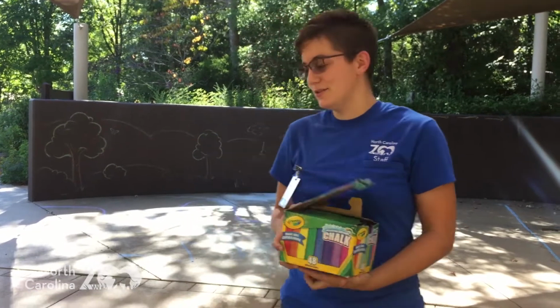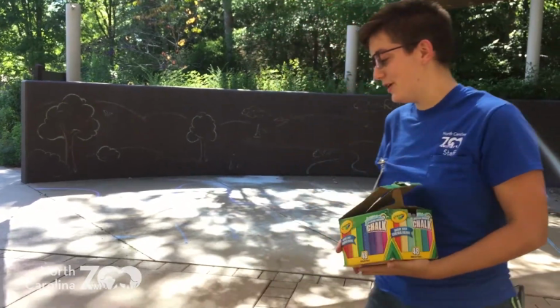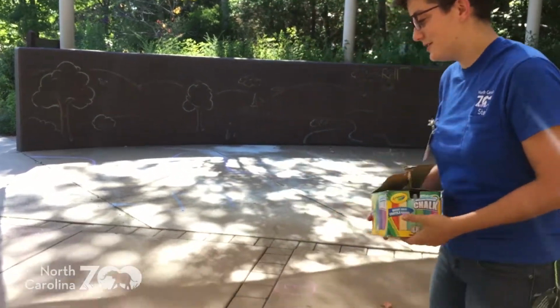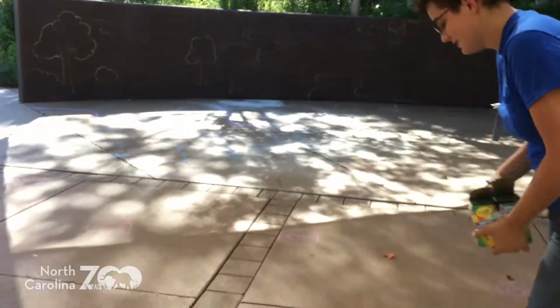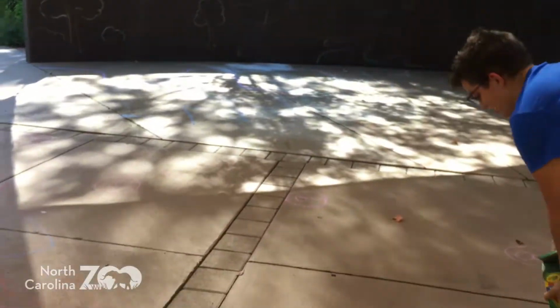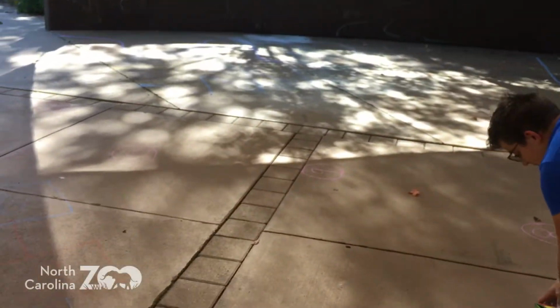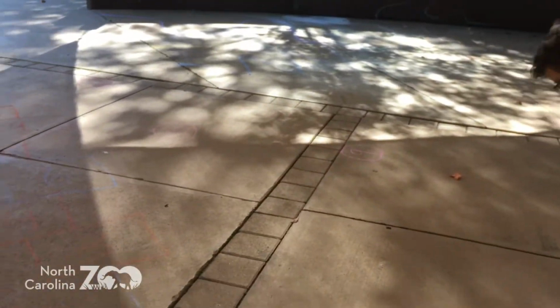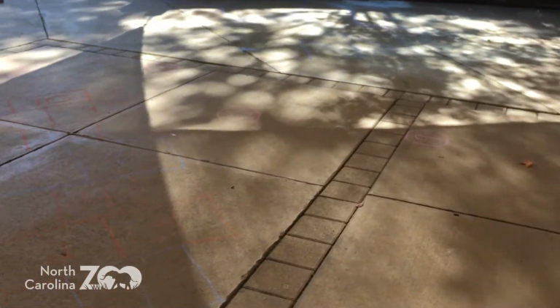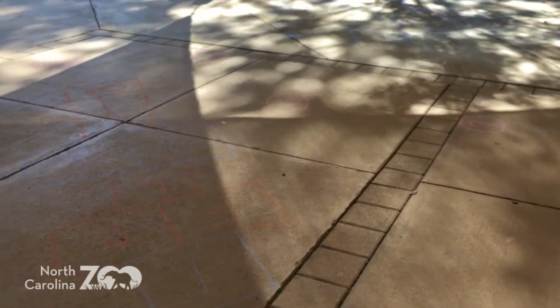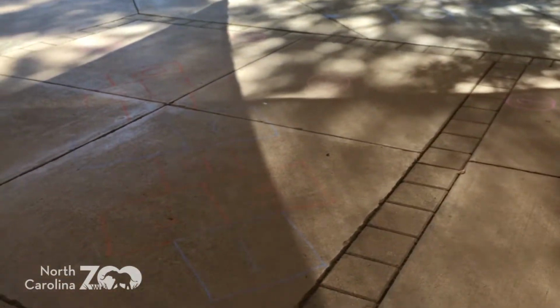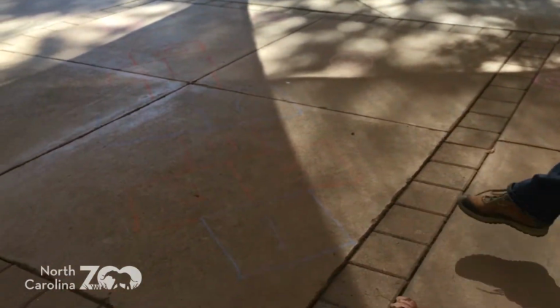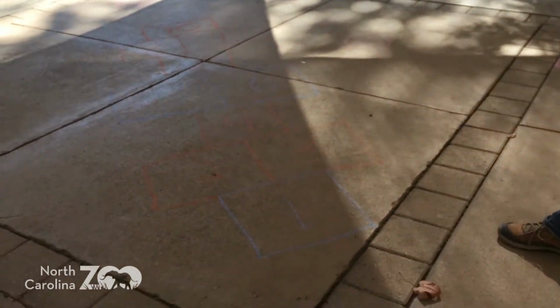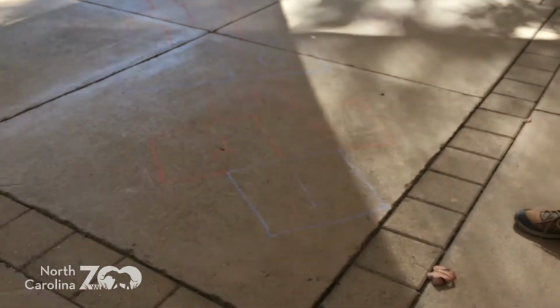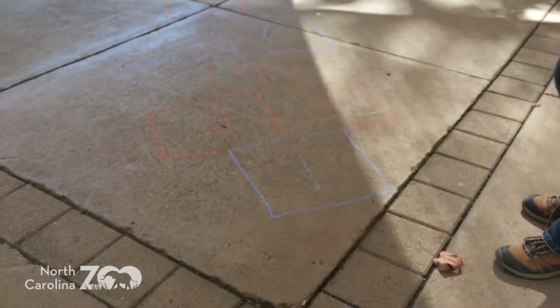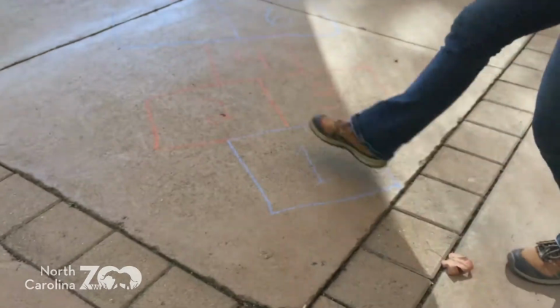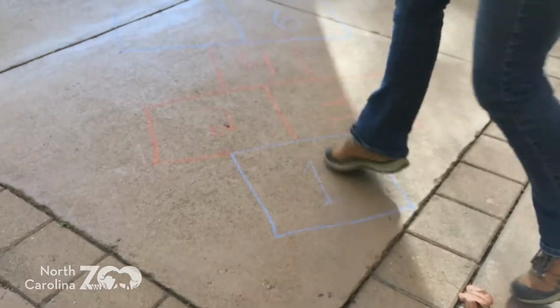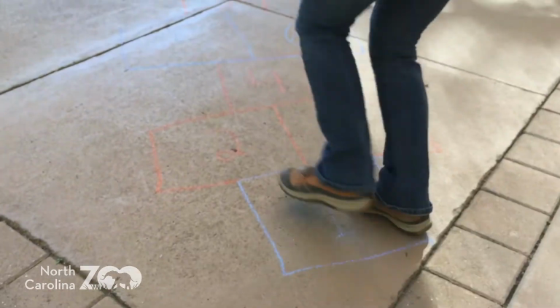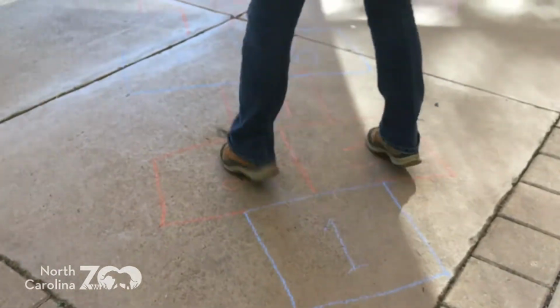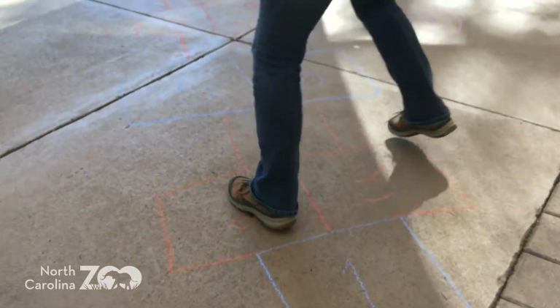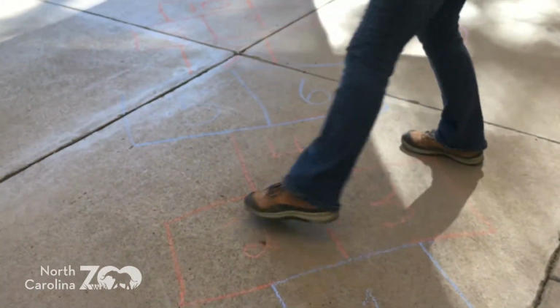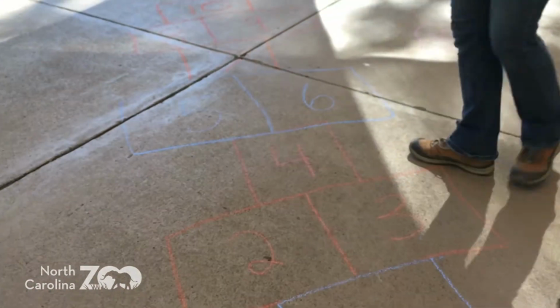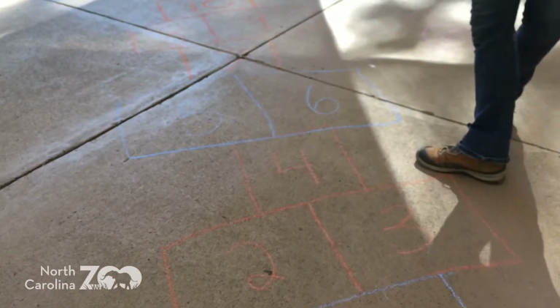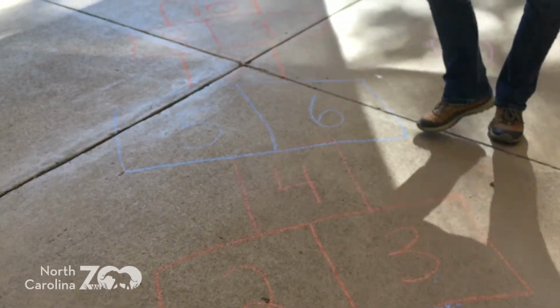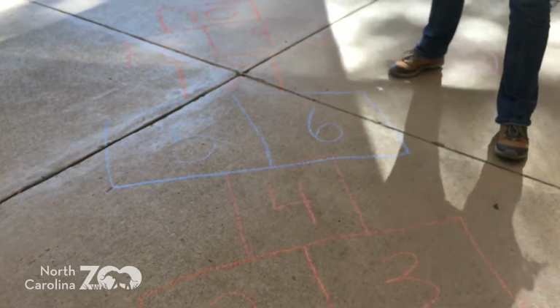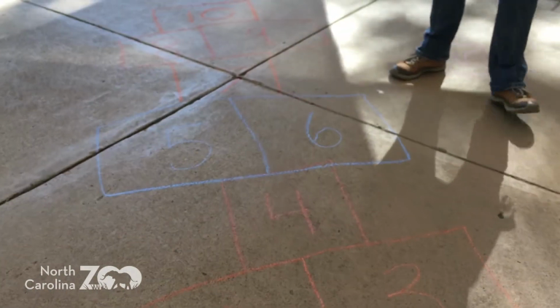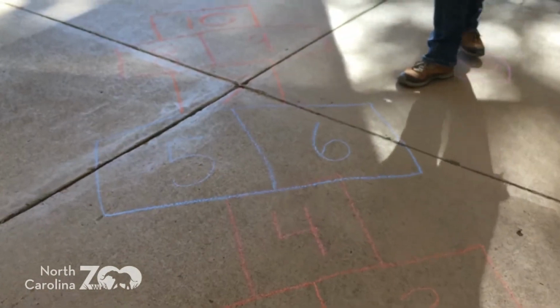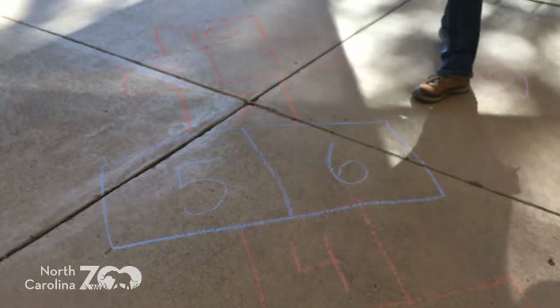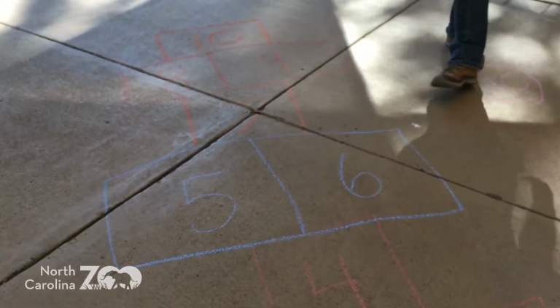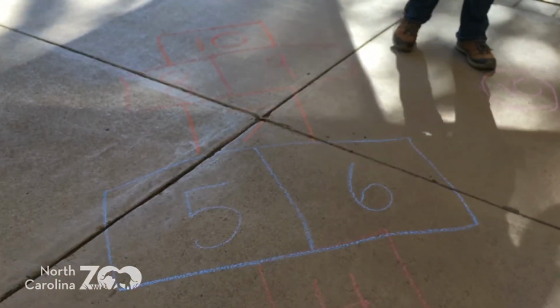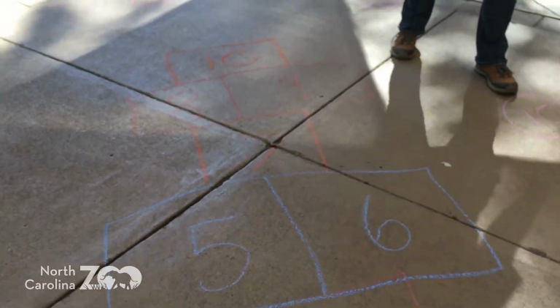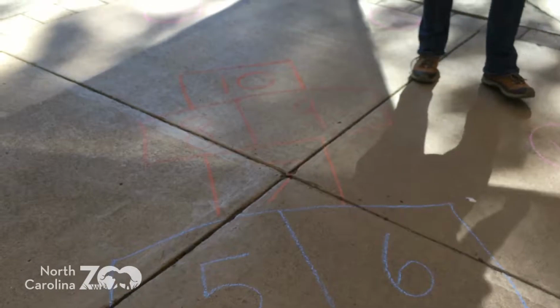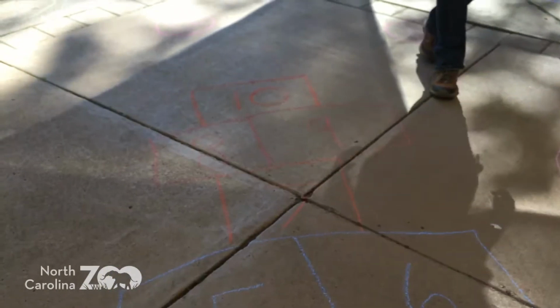So first, I'll show you what we're used to. Simple hopscotch — one foot, two feet. Simple. But what if I told you we could make this a lot better?